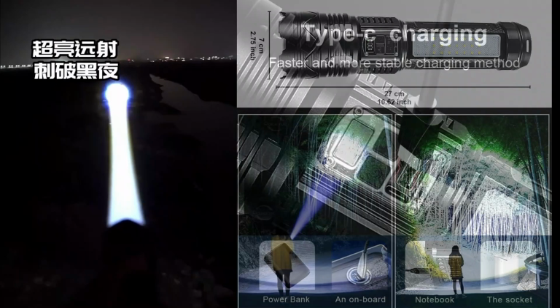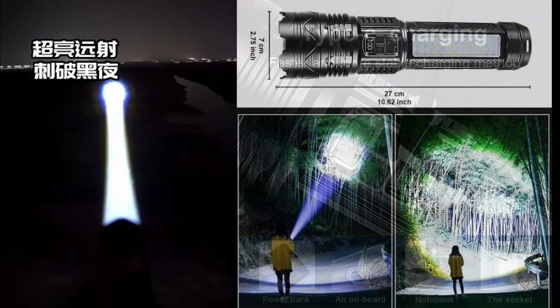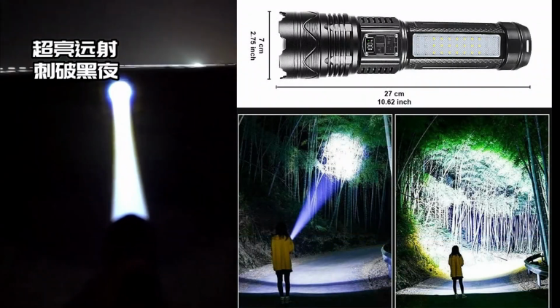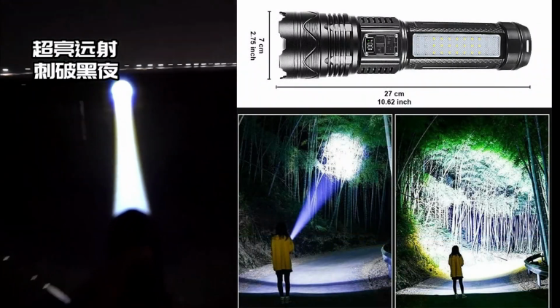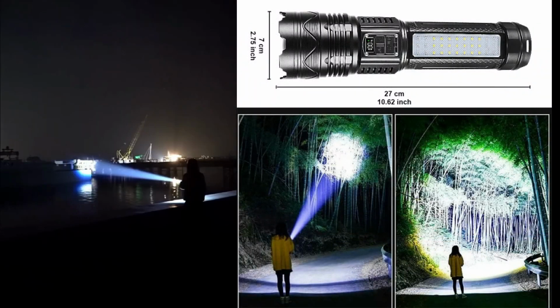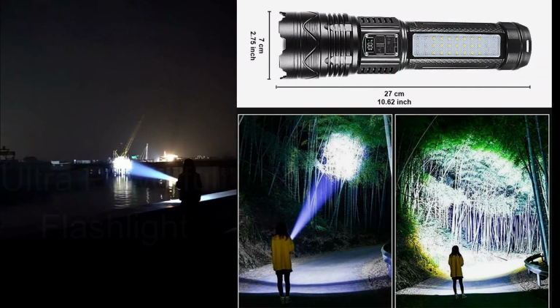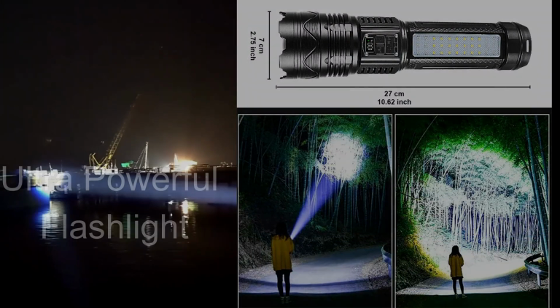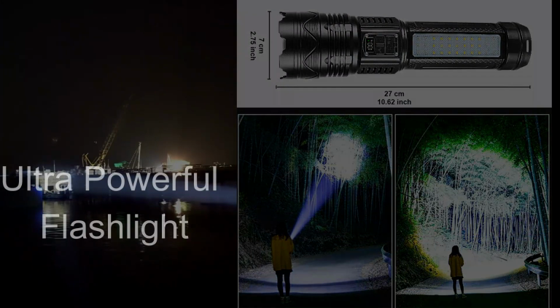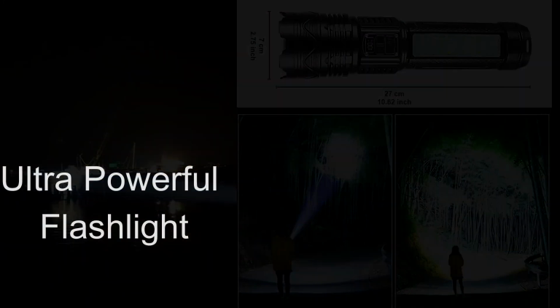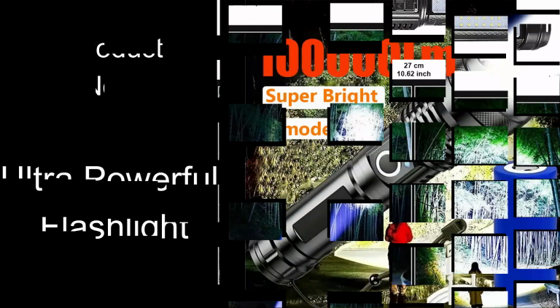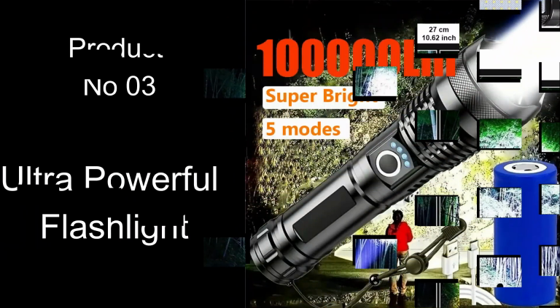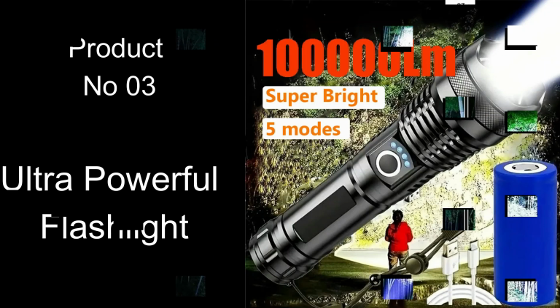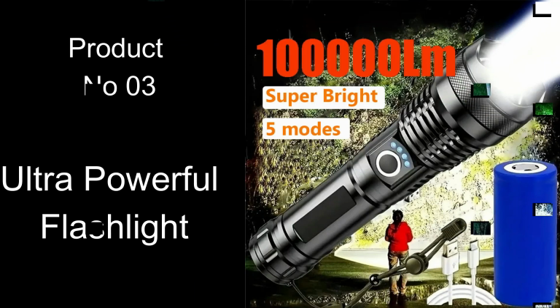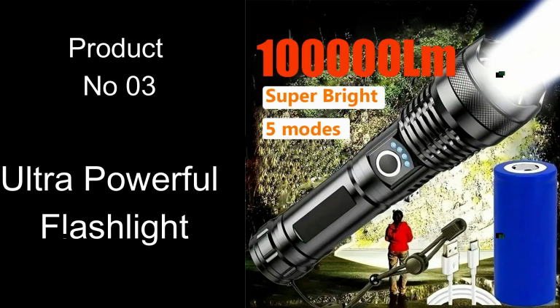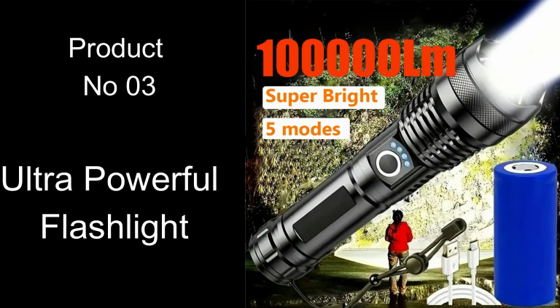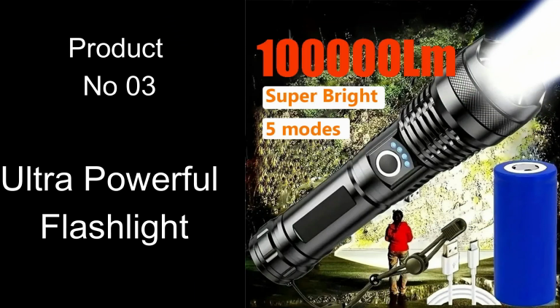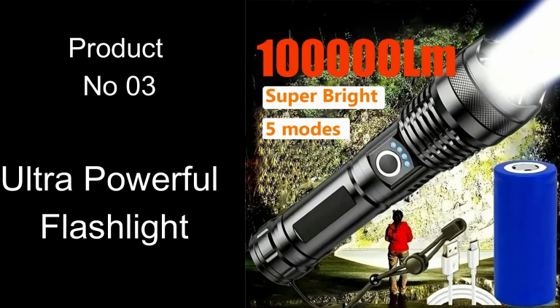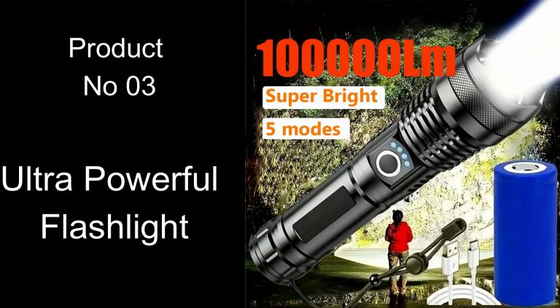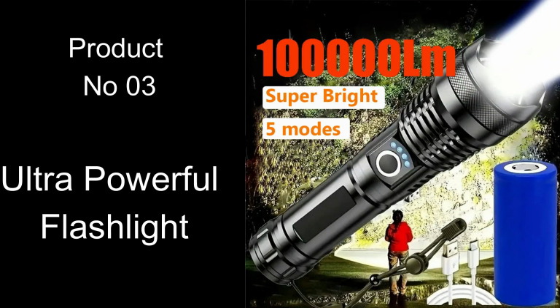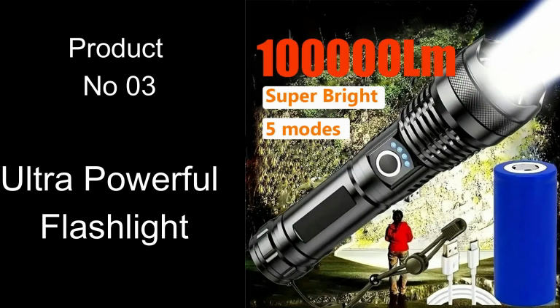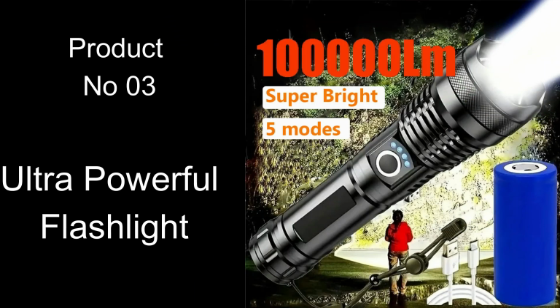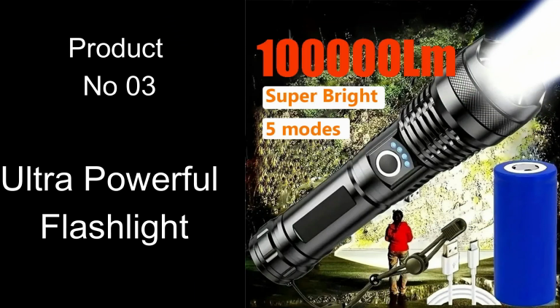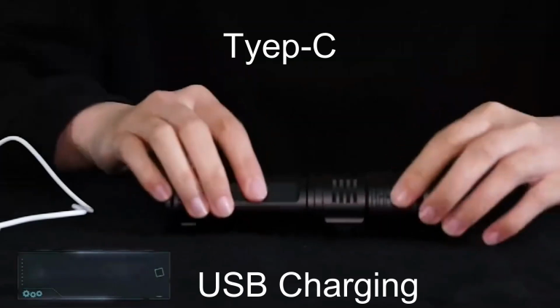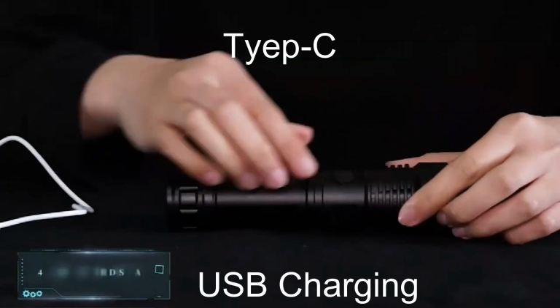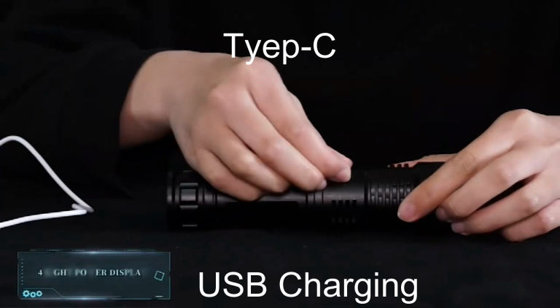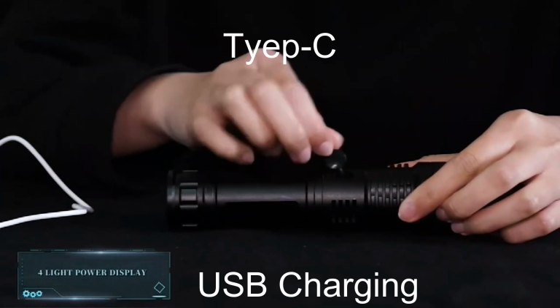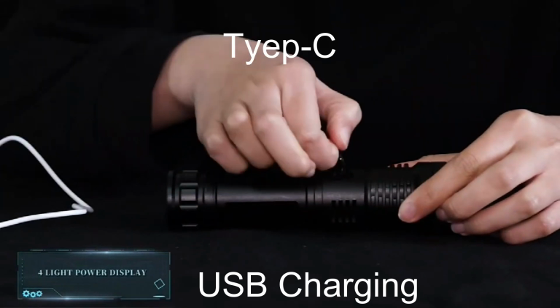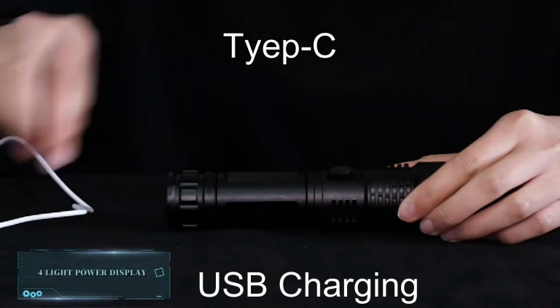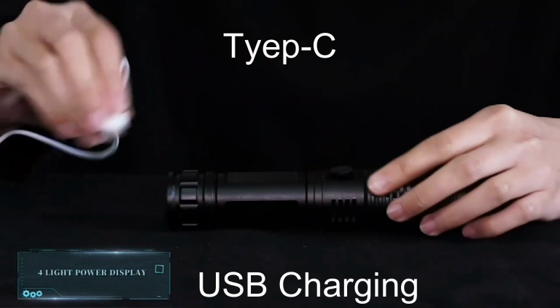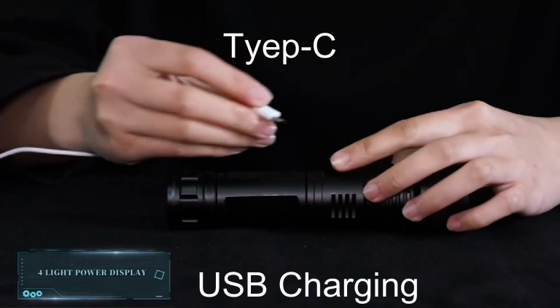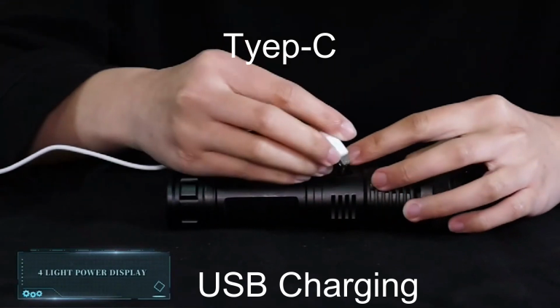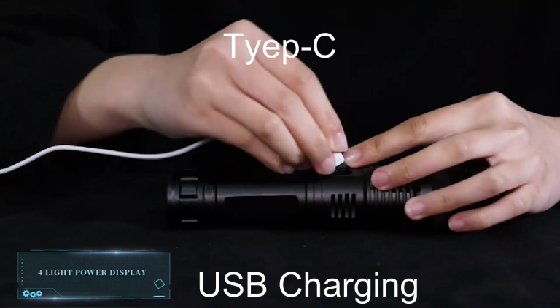The bulb type of your flashlight can play a big part in many factors, including brightness, light color, battery life, and more. There are three common types of light sources for flashlights: LED, incandescent, and krypton.